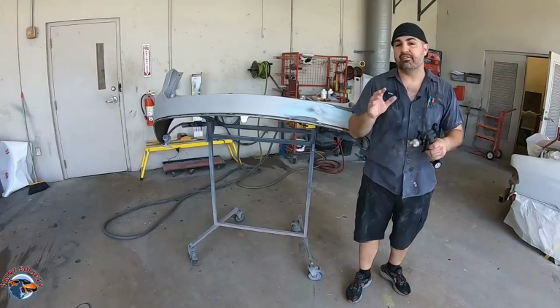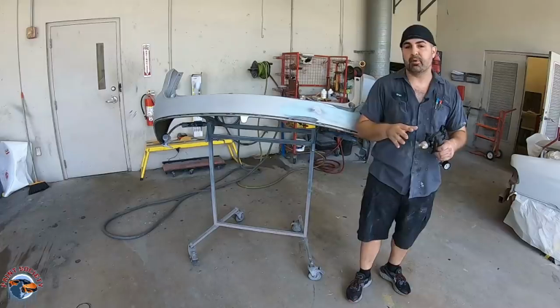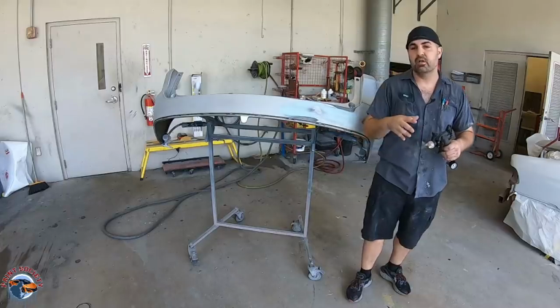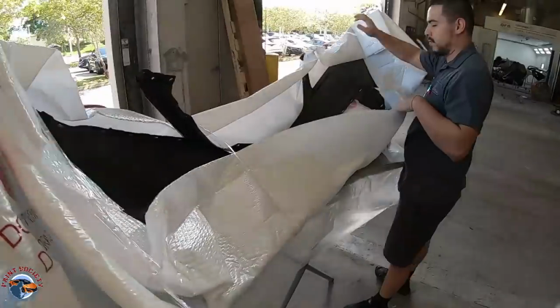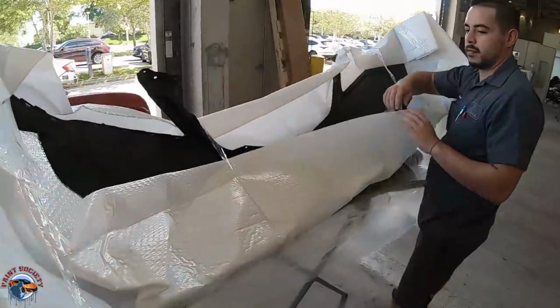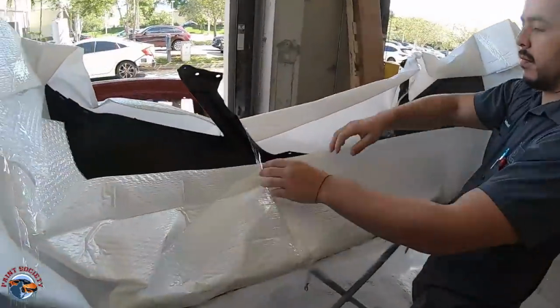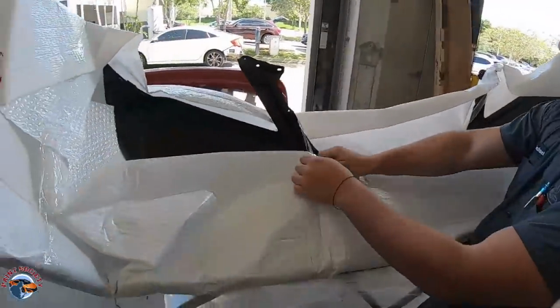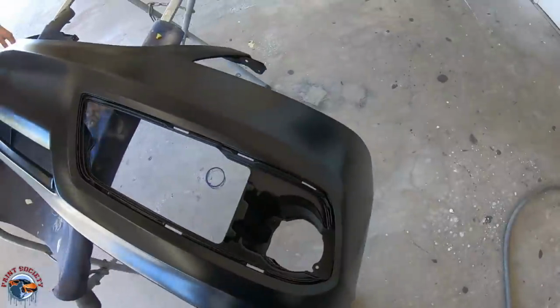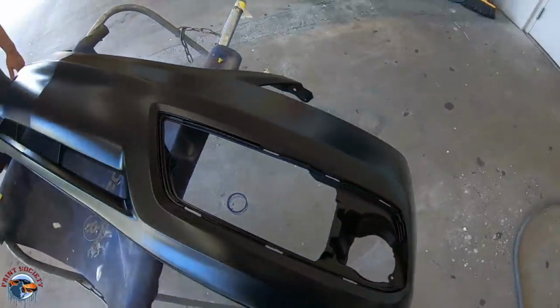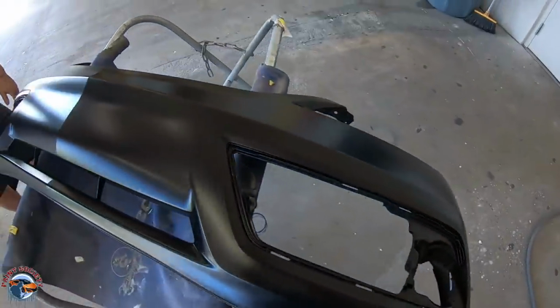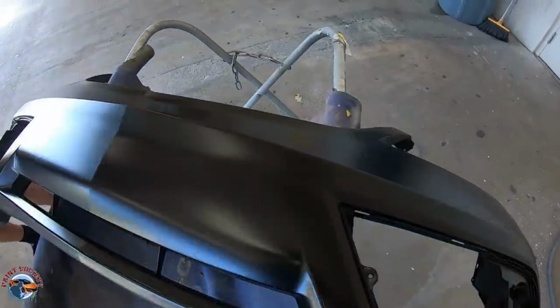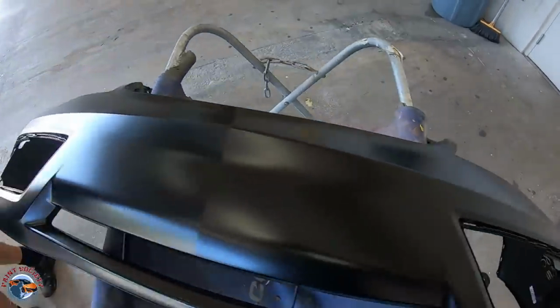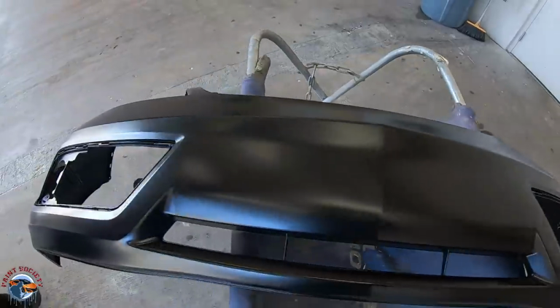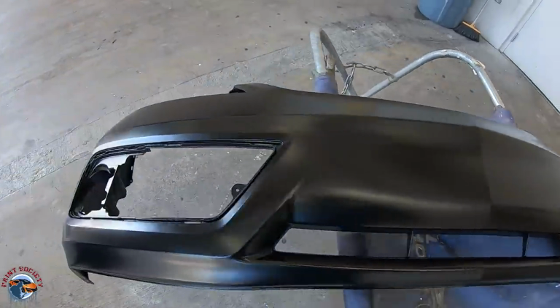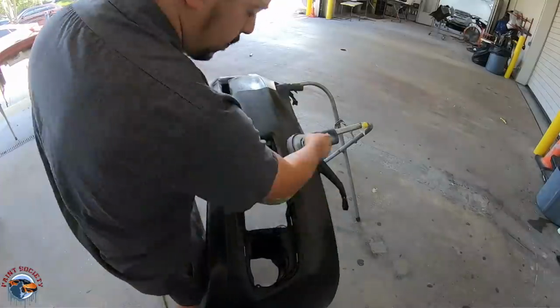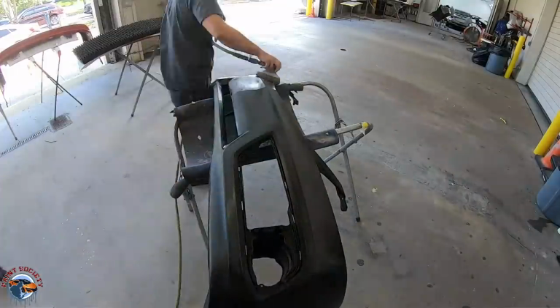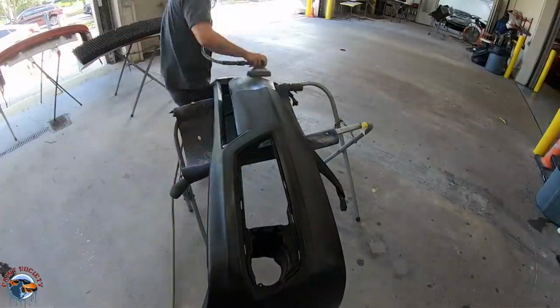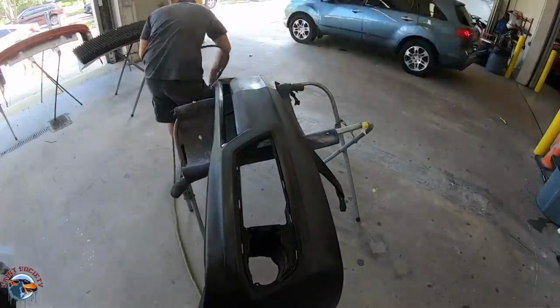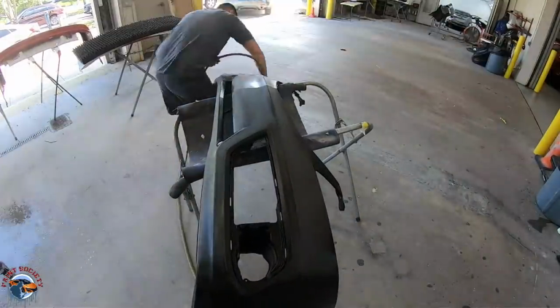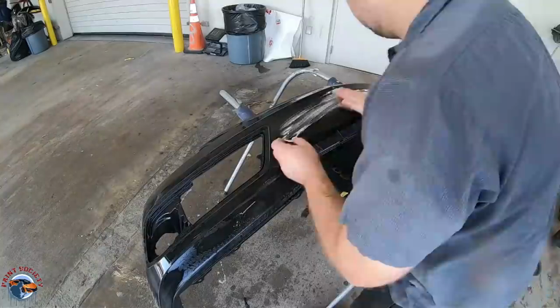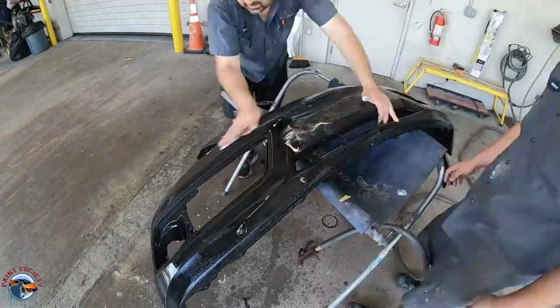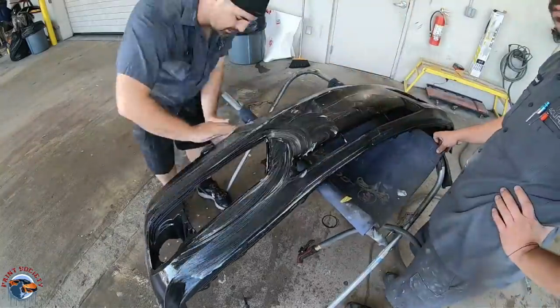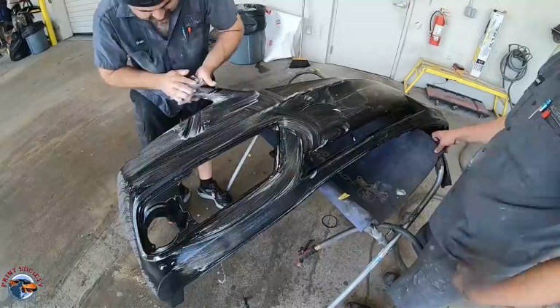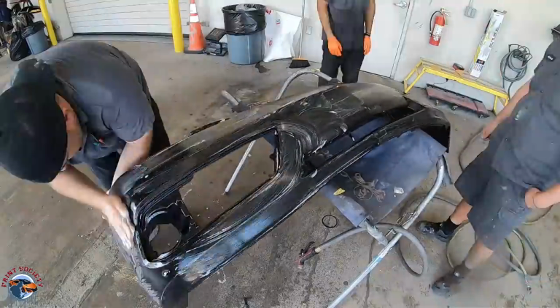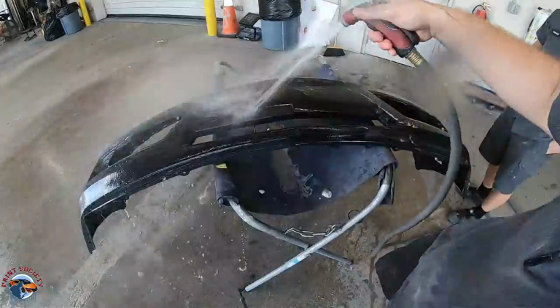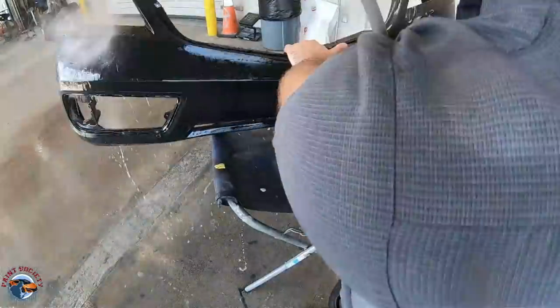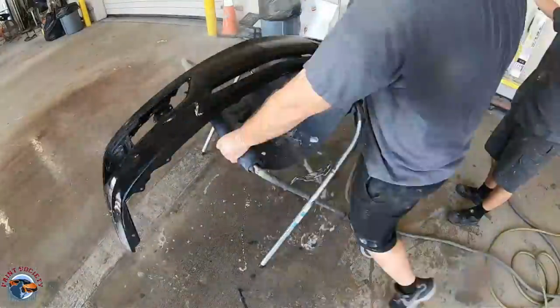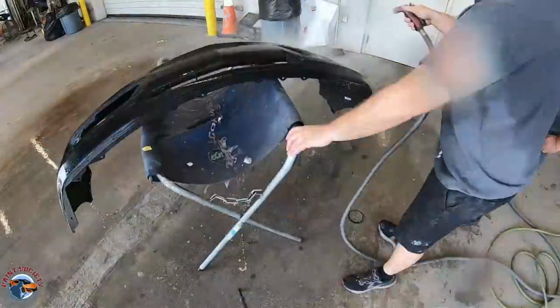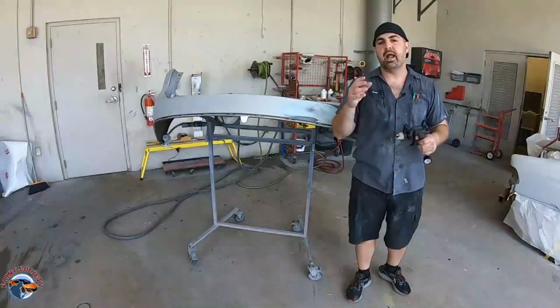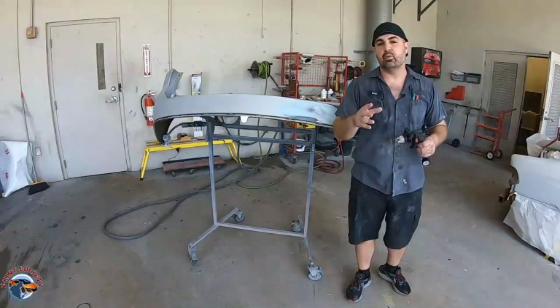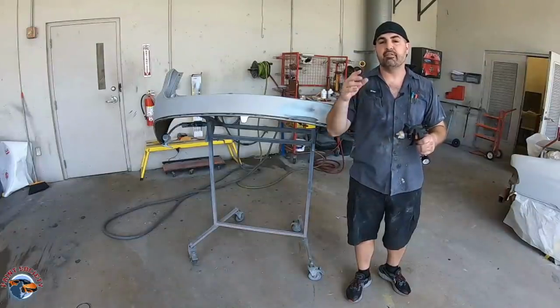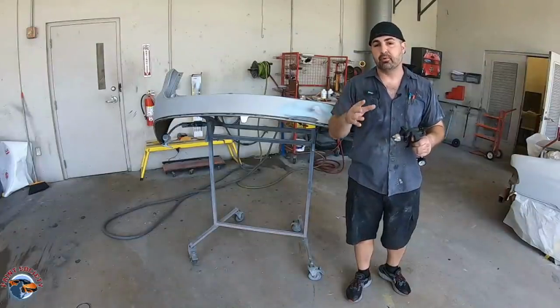On the front bumper cover, it's going to be a replacement bumper cover, so all we're going to be doing is getting a new bumper cover and sanding it down with a 400 grit, and then using a soapy prep clean water to get it all cleaned up and get it ready for the booth.